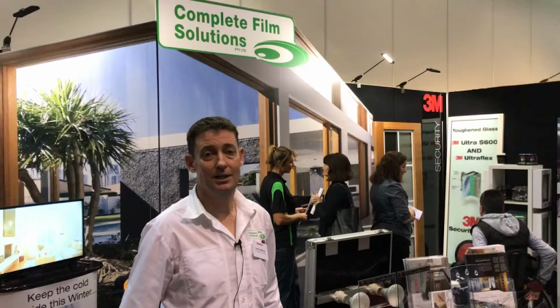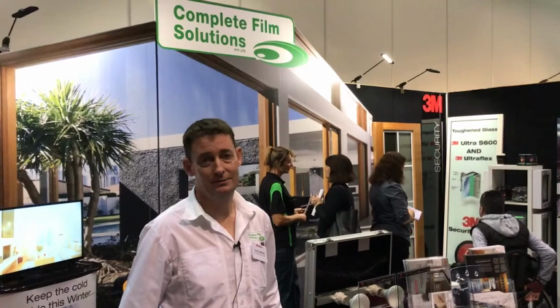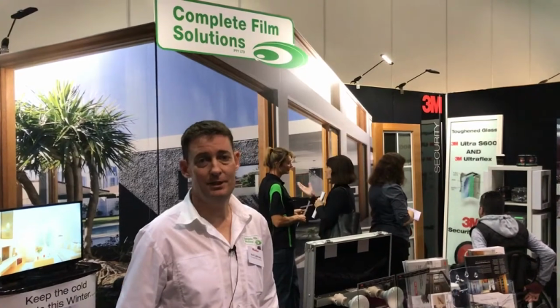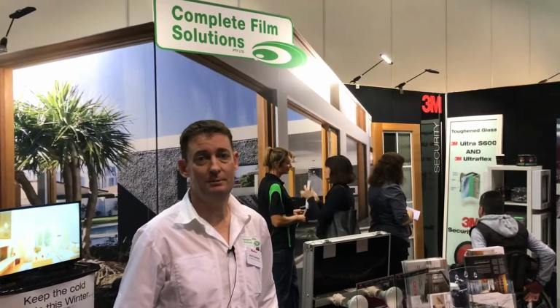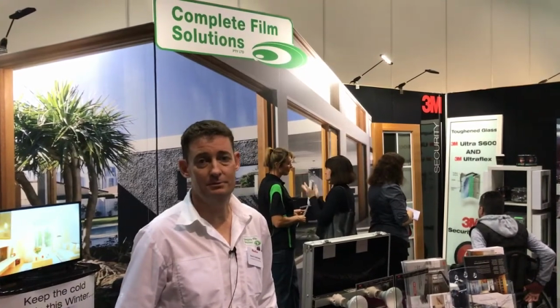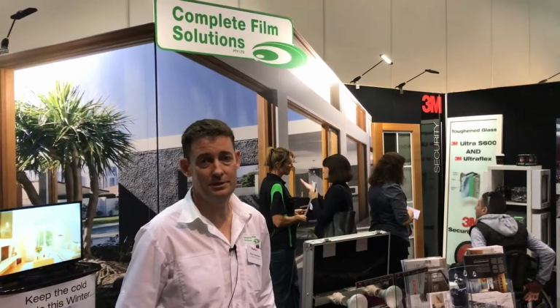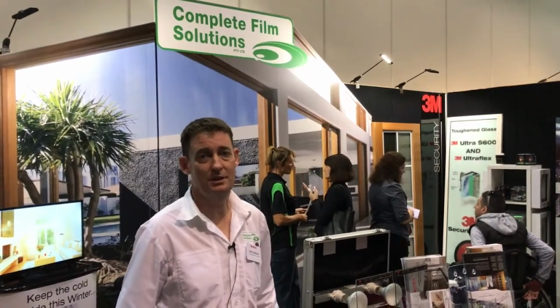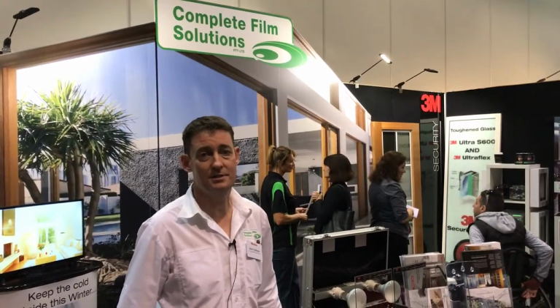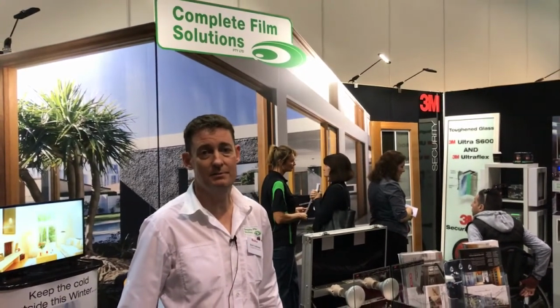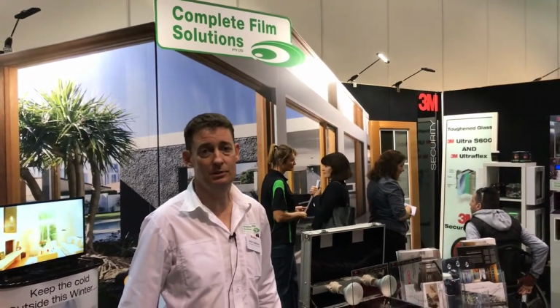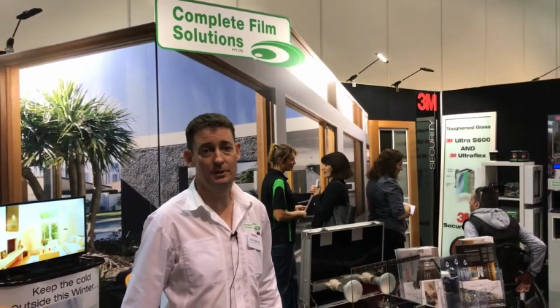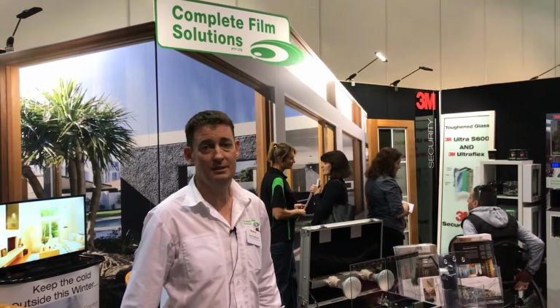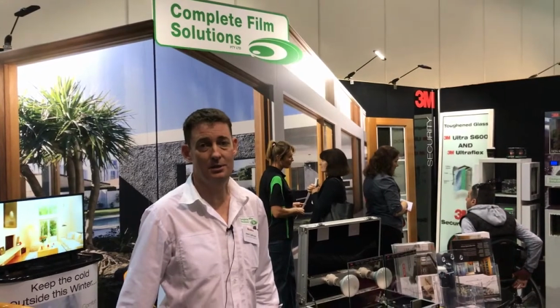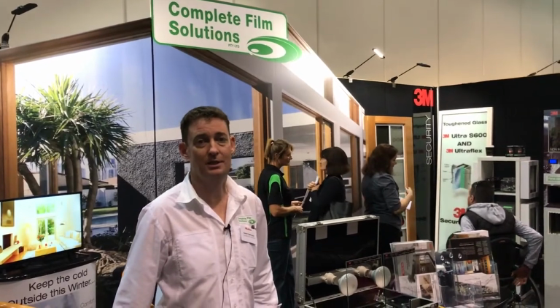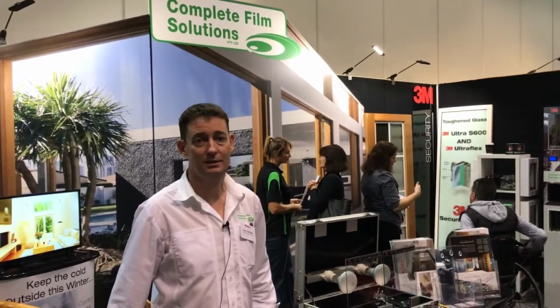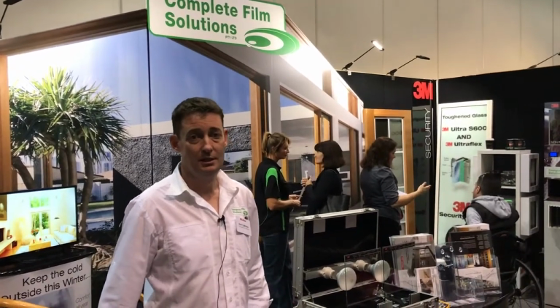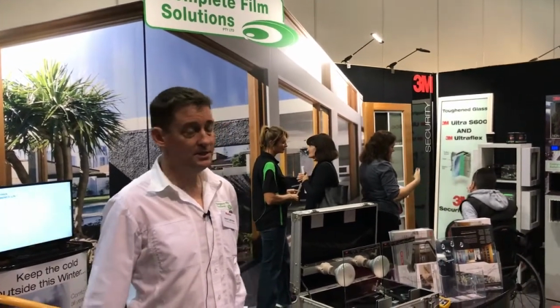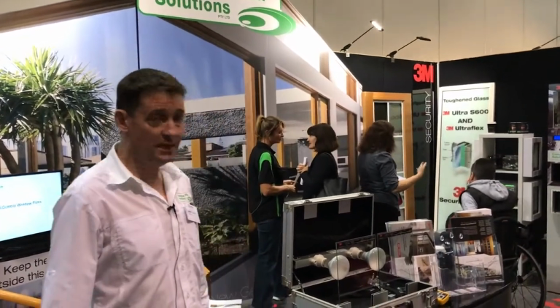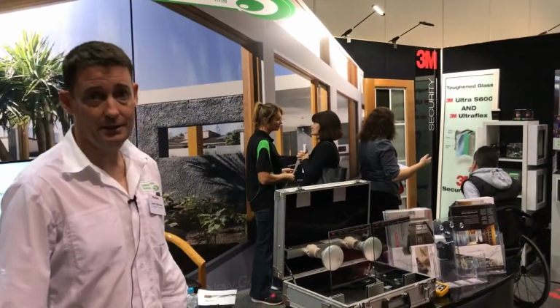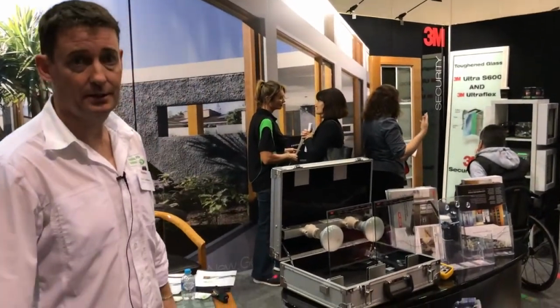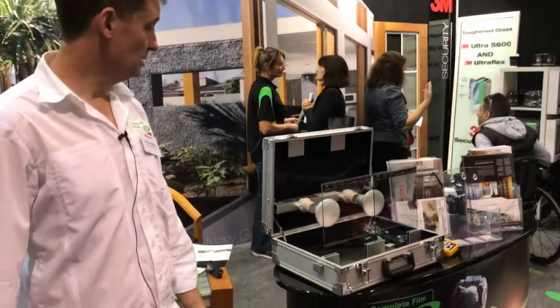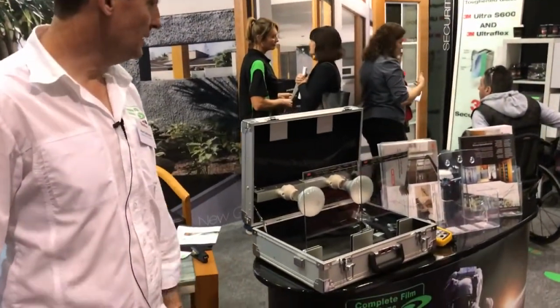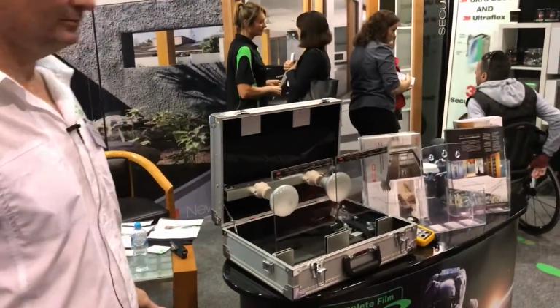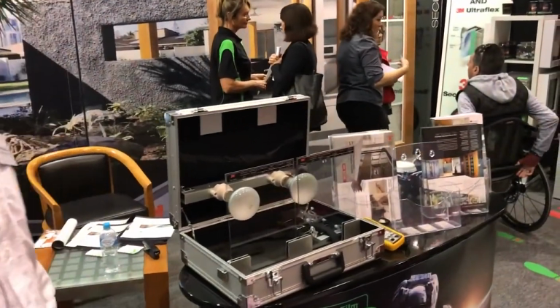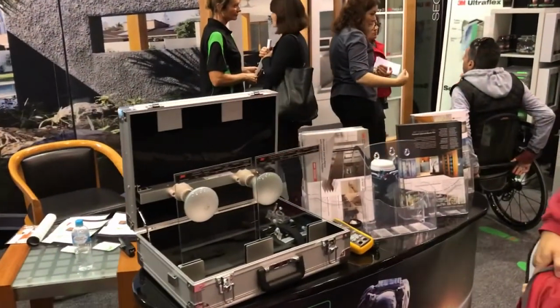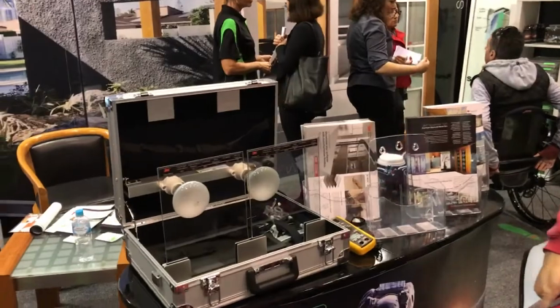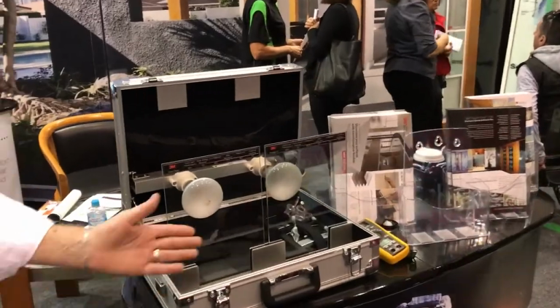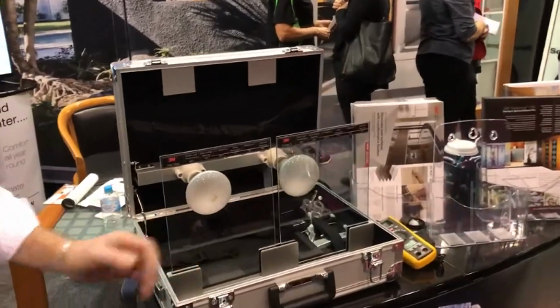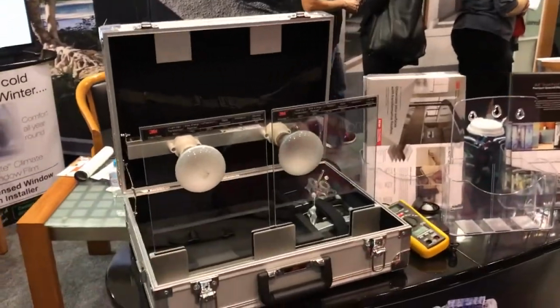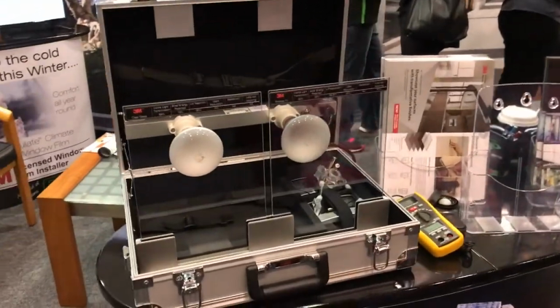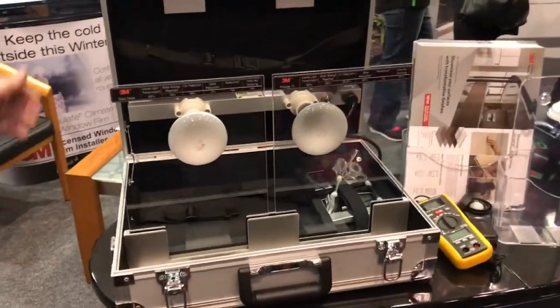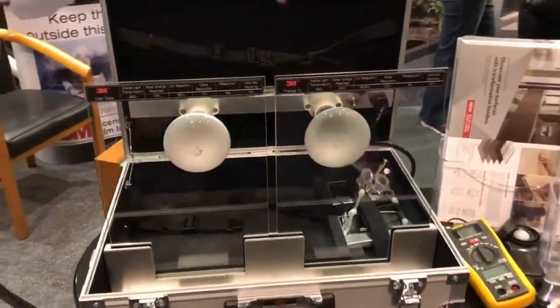Hi, I'm Brent from Complete Film Solutions, a licensed 3M installer in Perth at the Perth Home Show. This is our stand. We're here demonstrating, for example, our solar films.